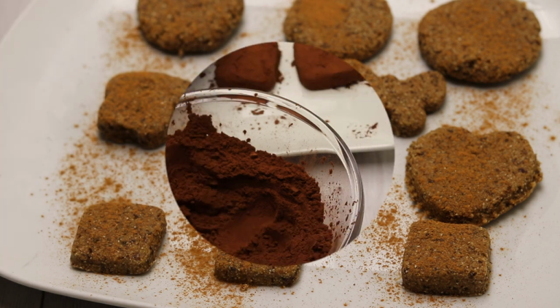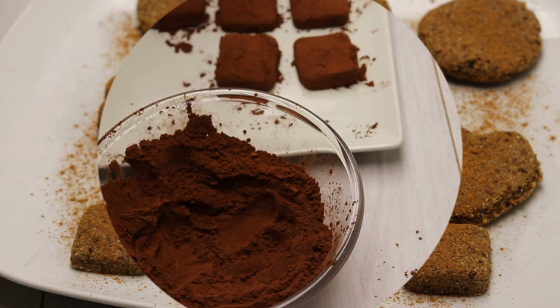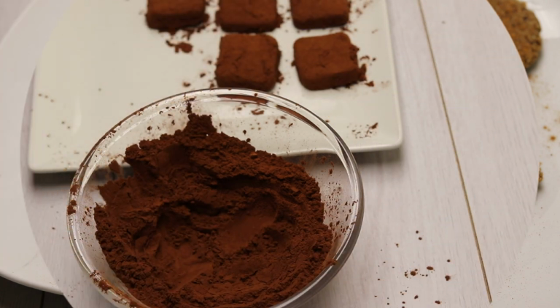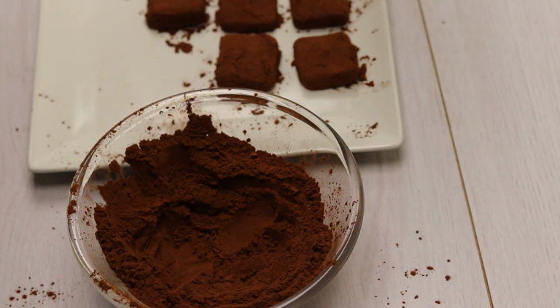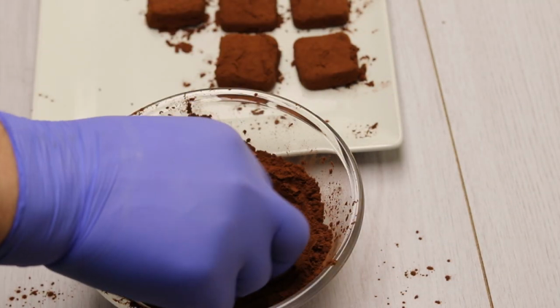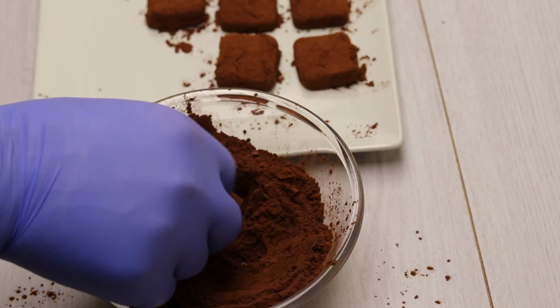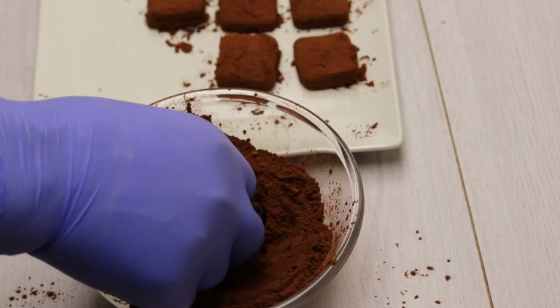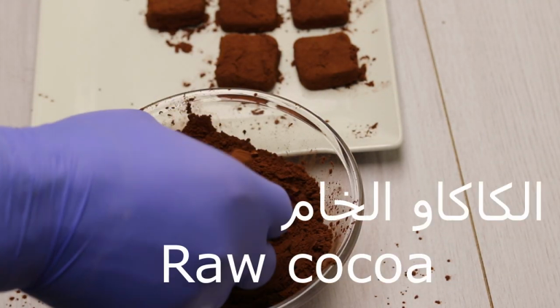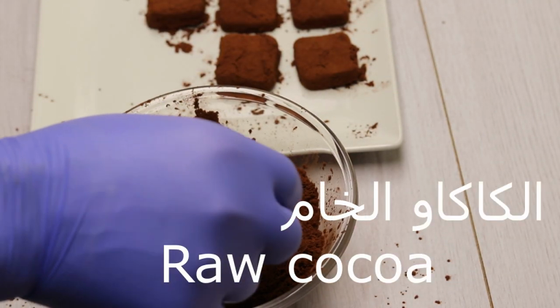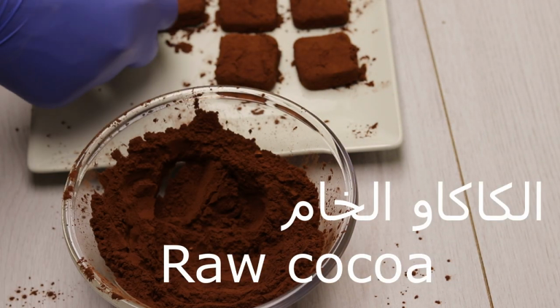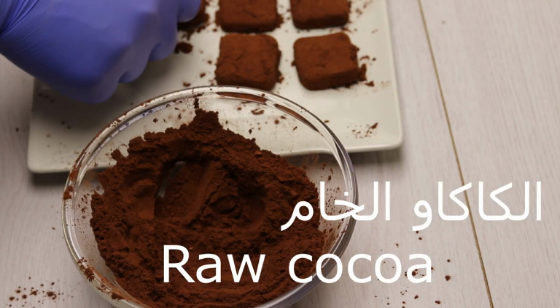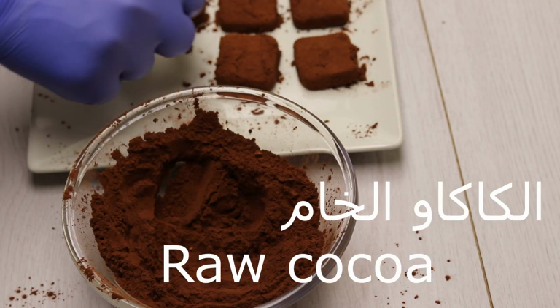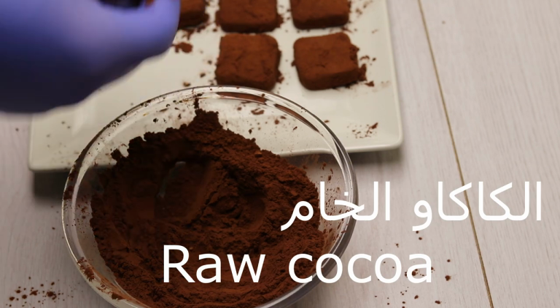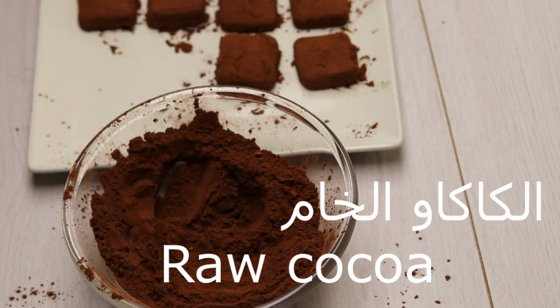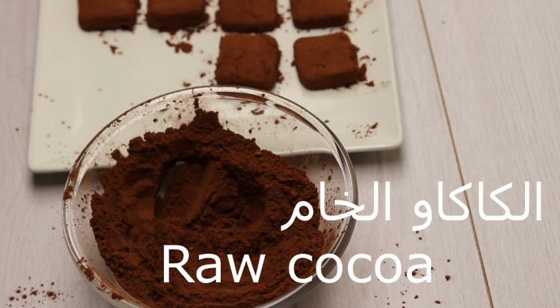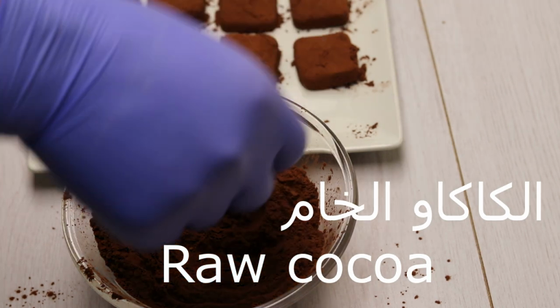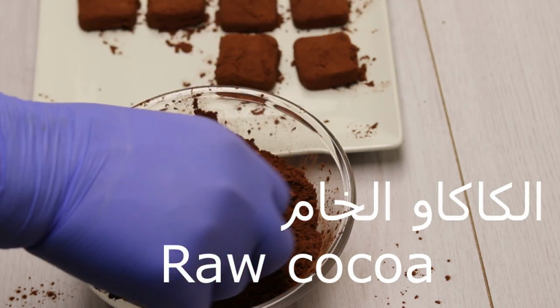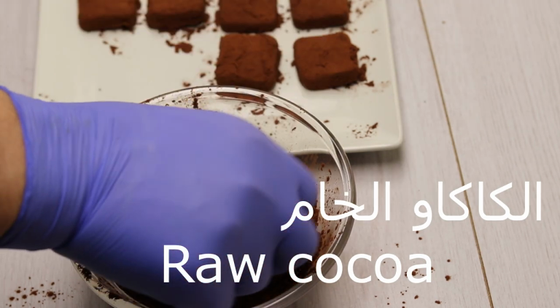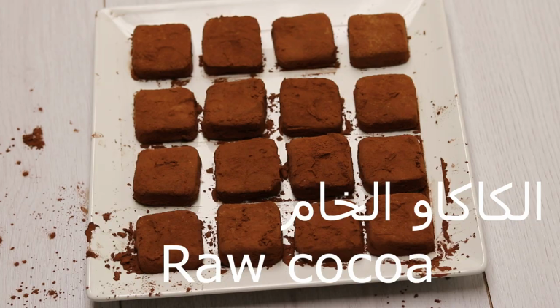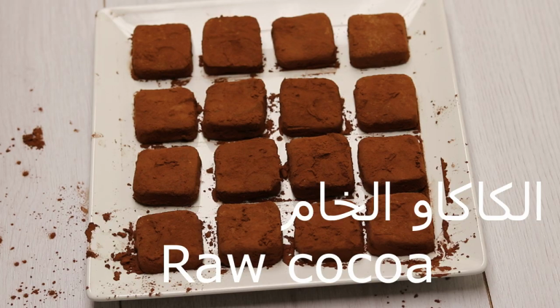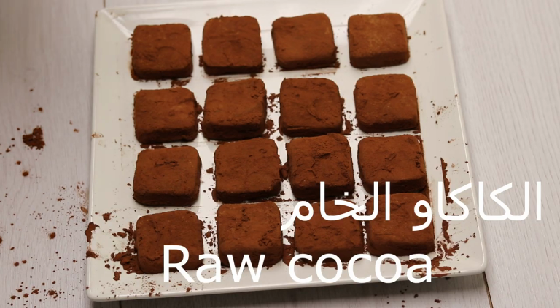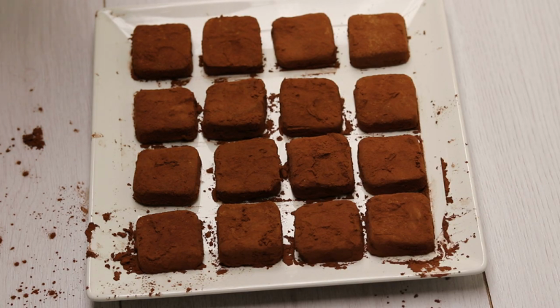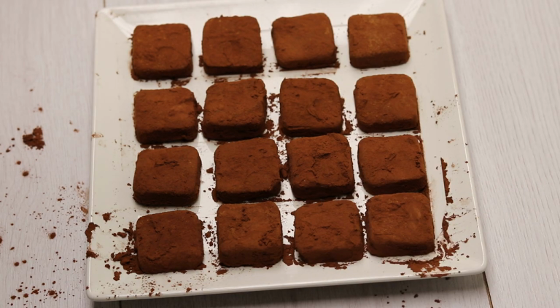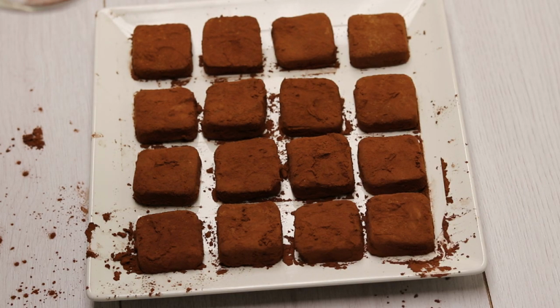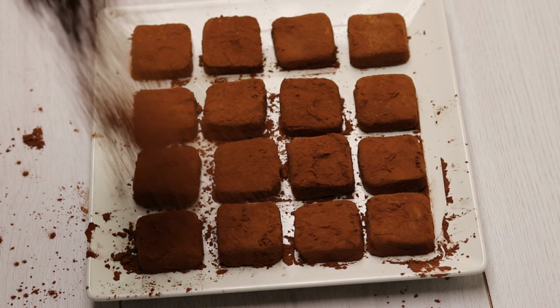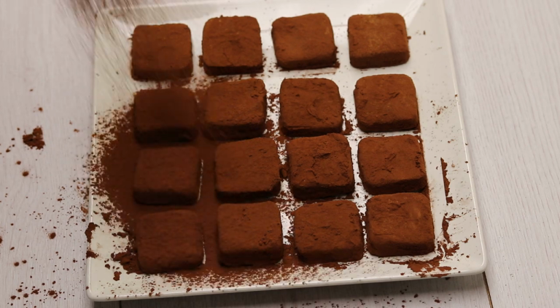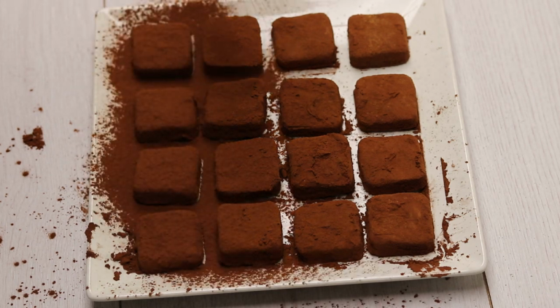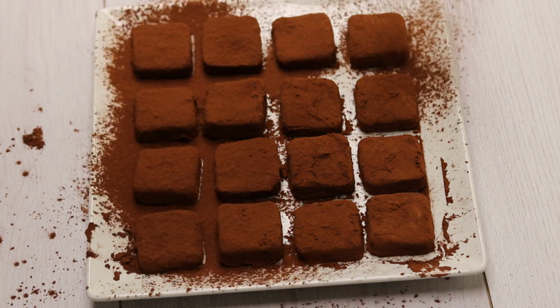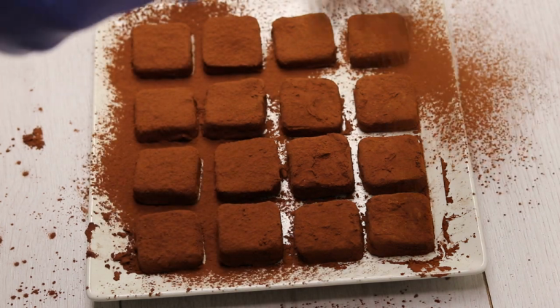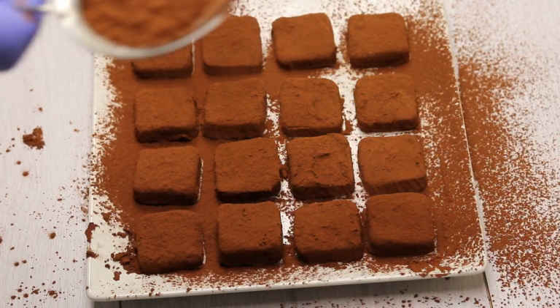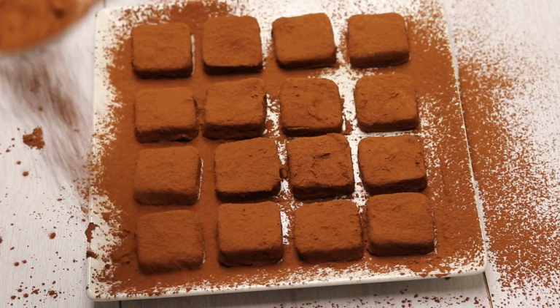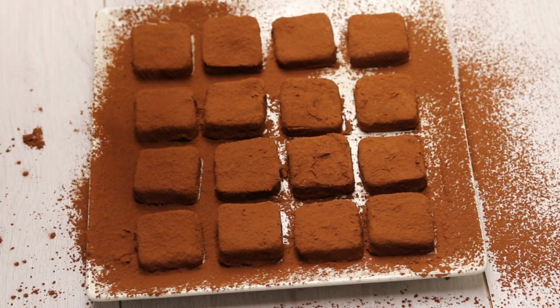We can add cinnamon or any type of spice to the dough — this is optional. We can also coat it in raw cocoa. The taste is very special and distinctive, and it is especially good for the elderly as an alternative to biscuits.